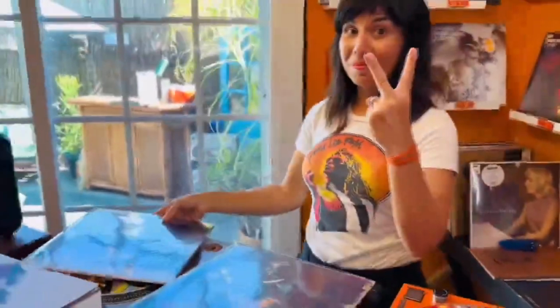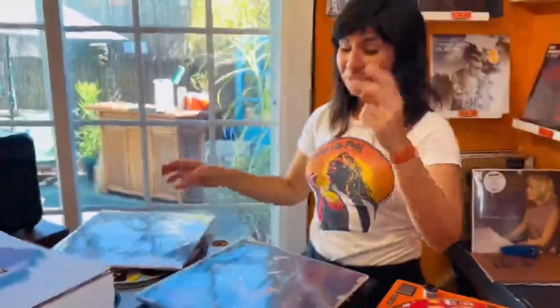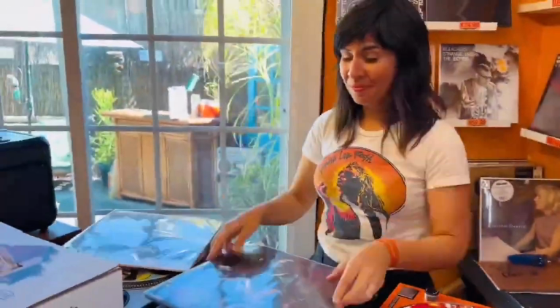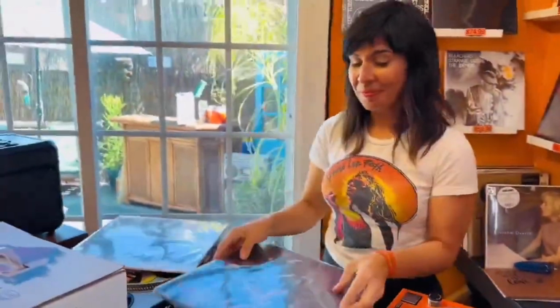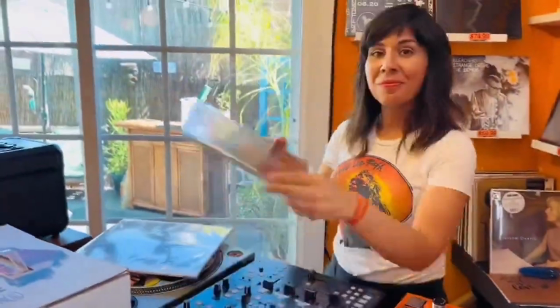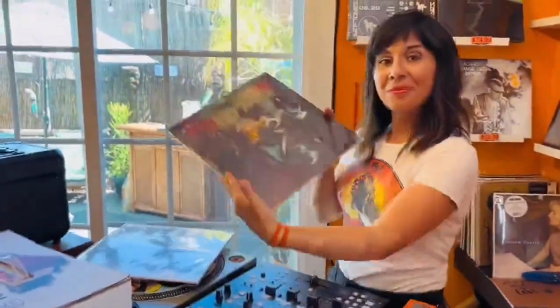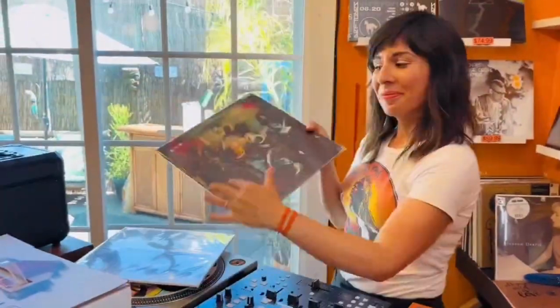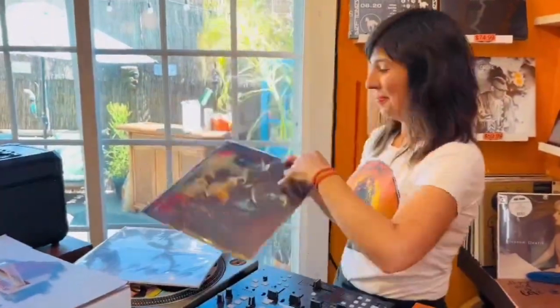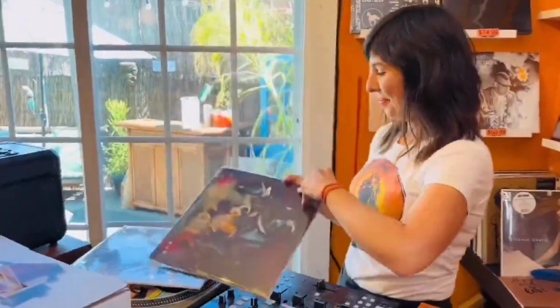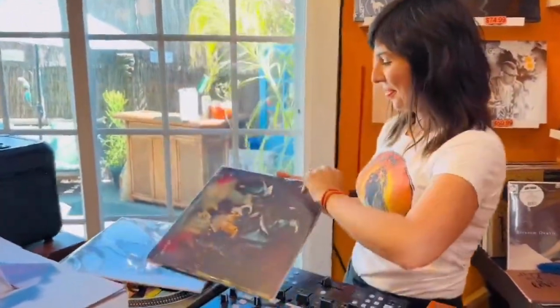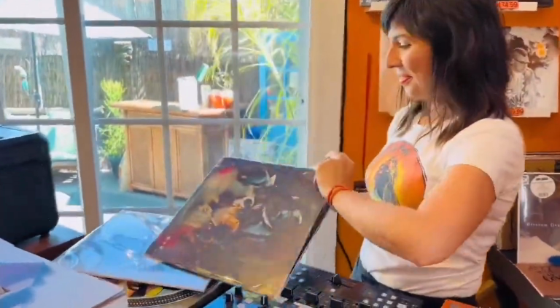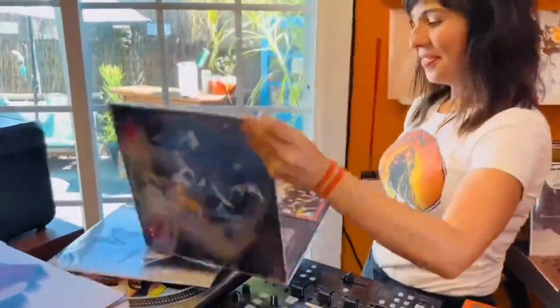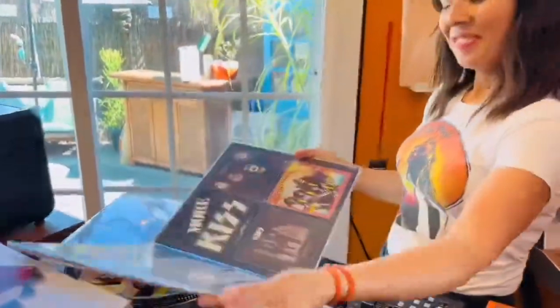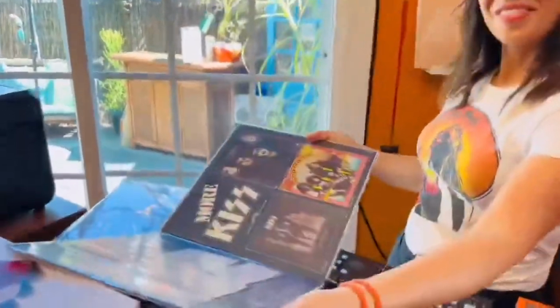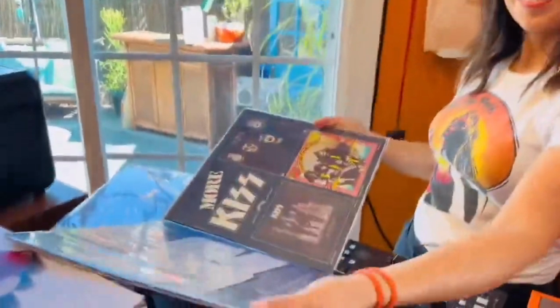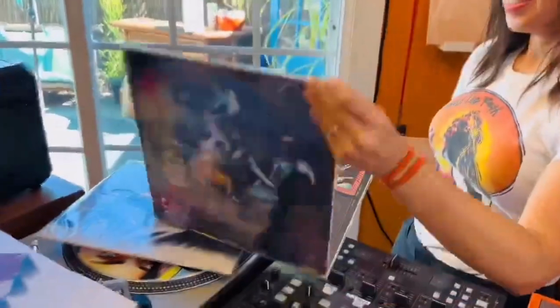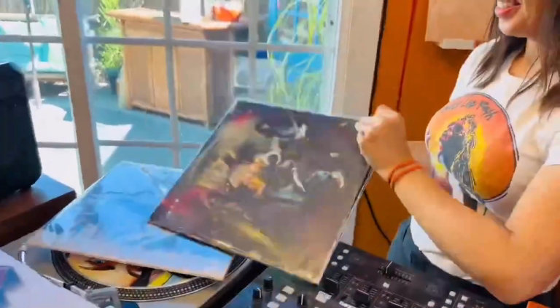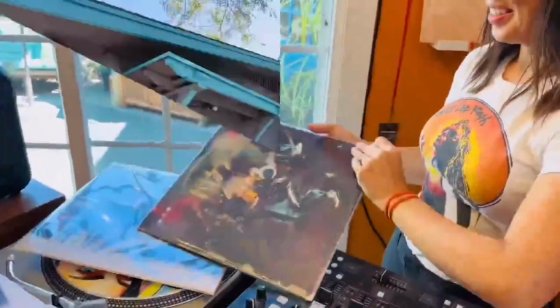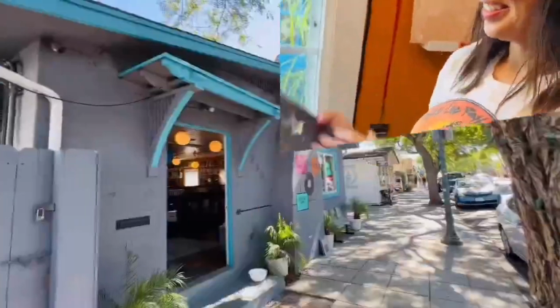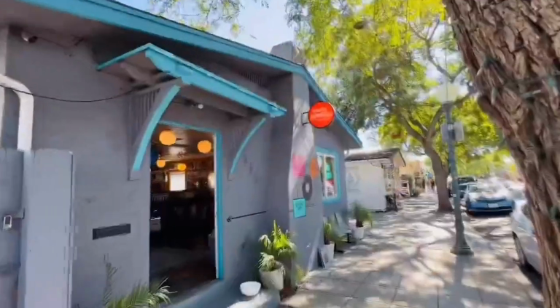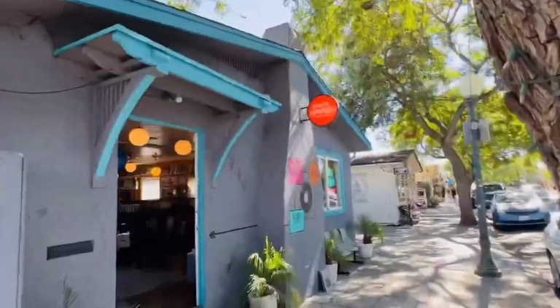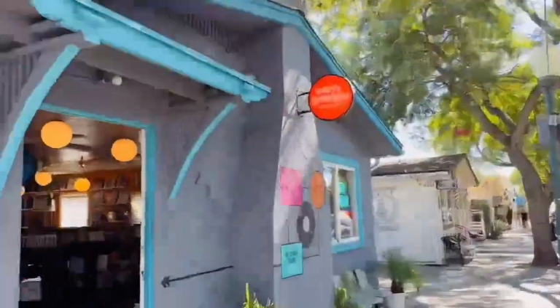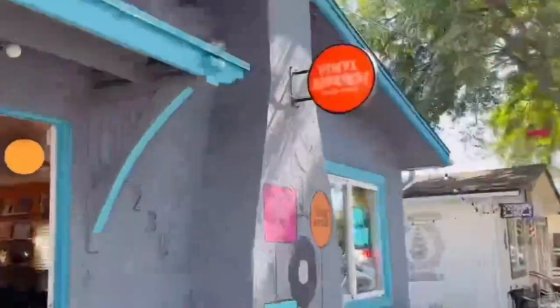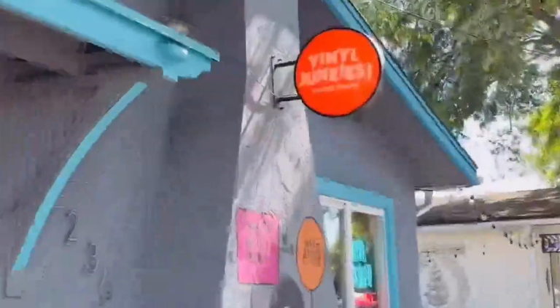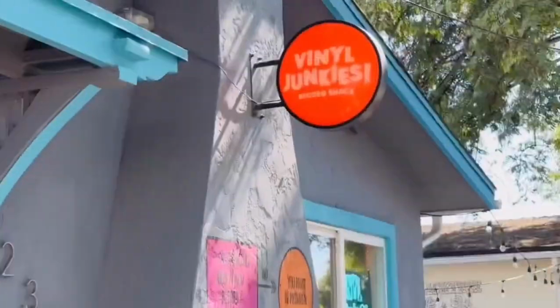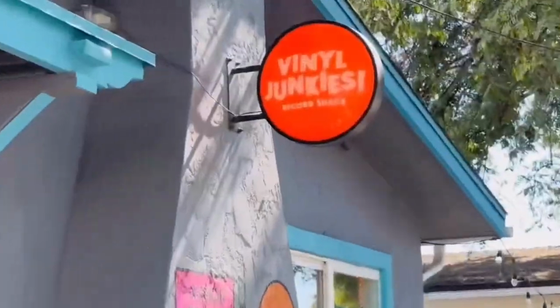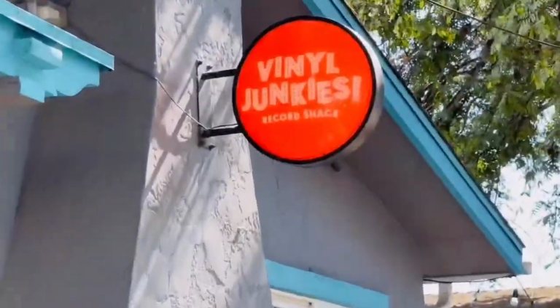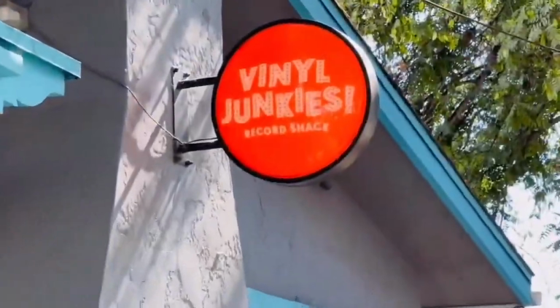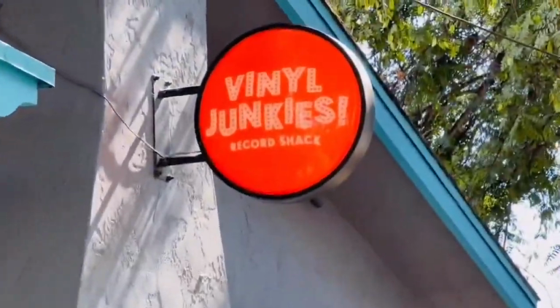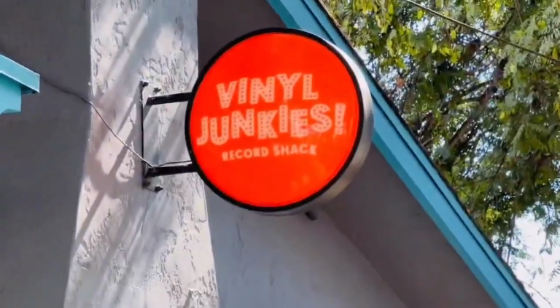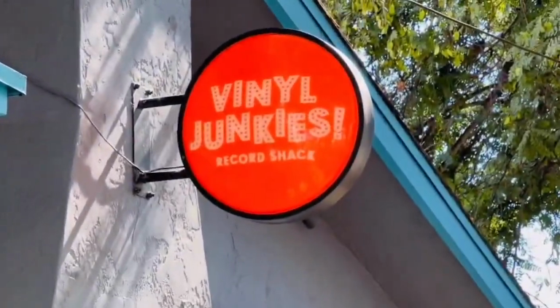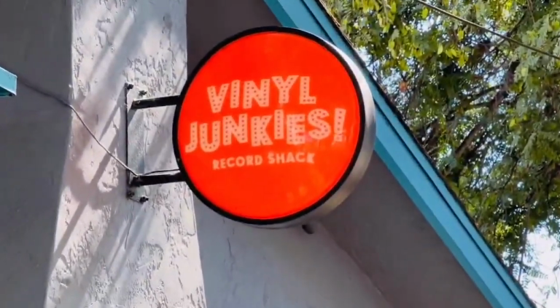For gatefolds, we've got sleeves that you can slide the whole album into to reveal the artwork inside. Now available at Vinyl Junkies Record Shack.